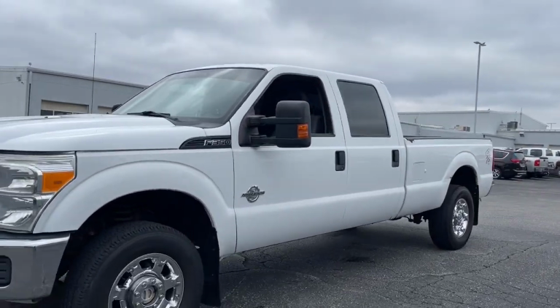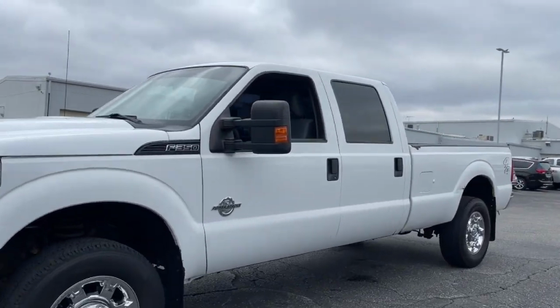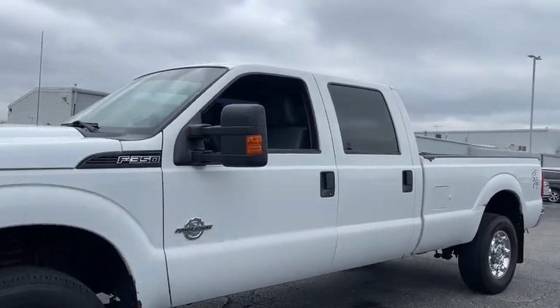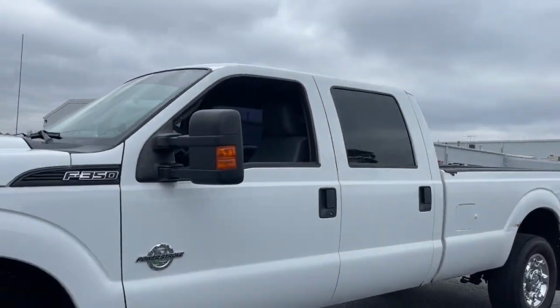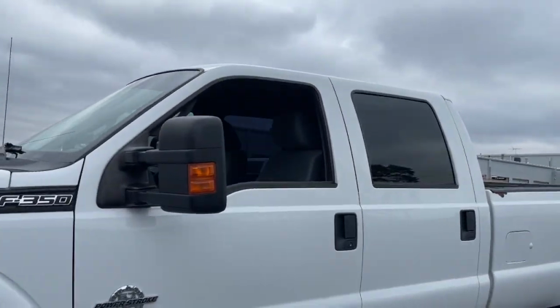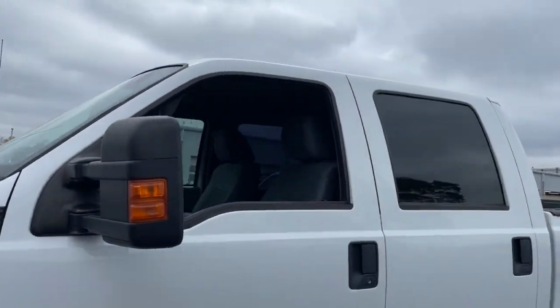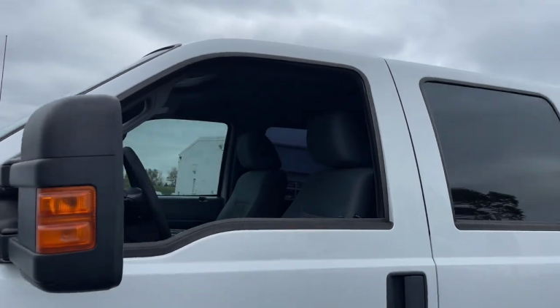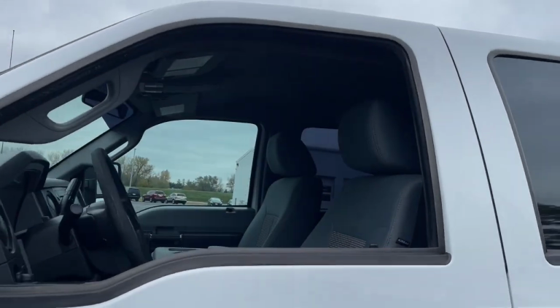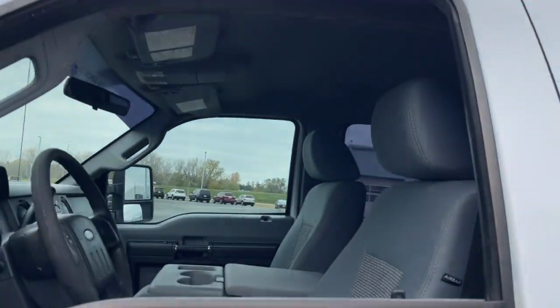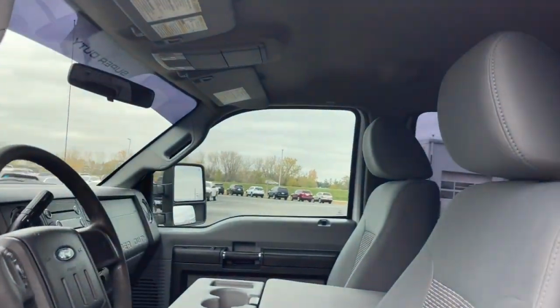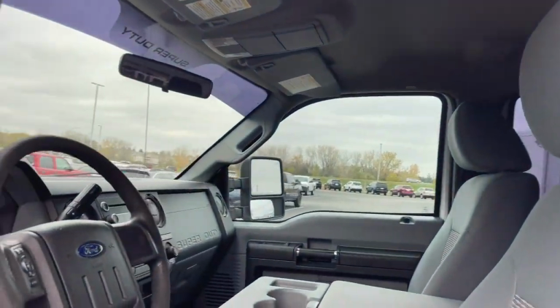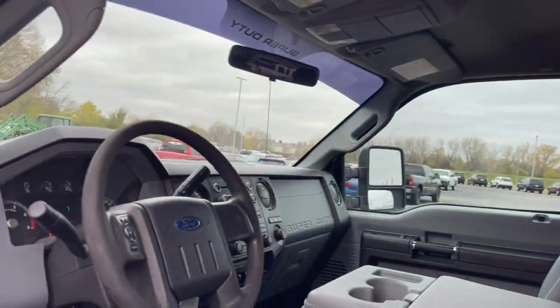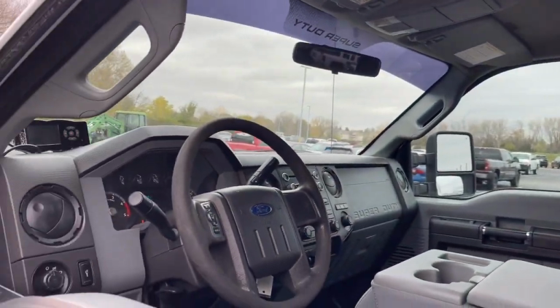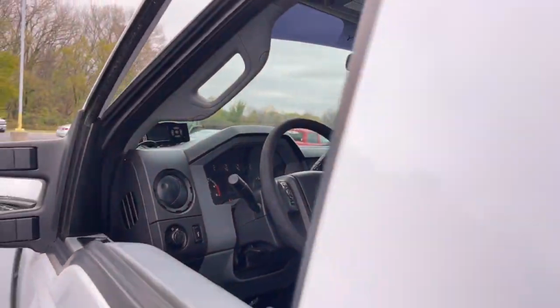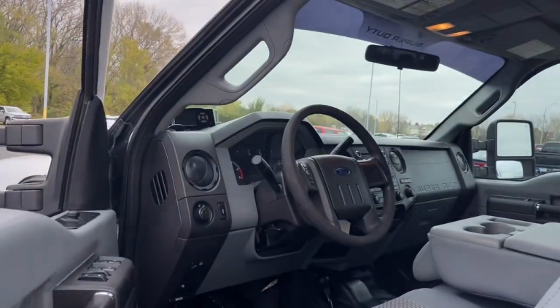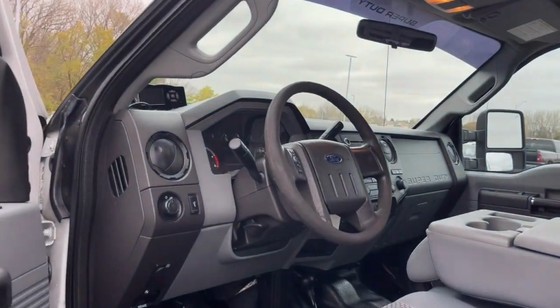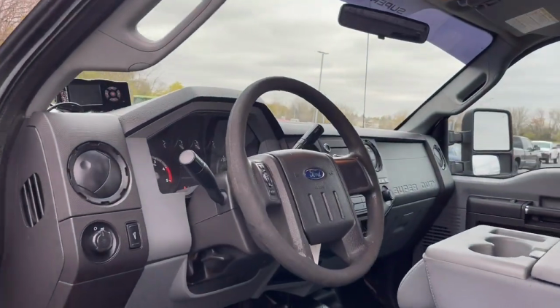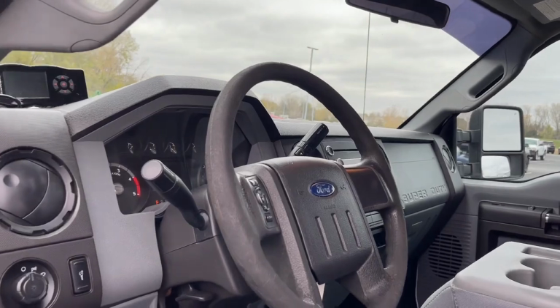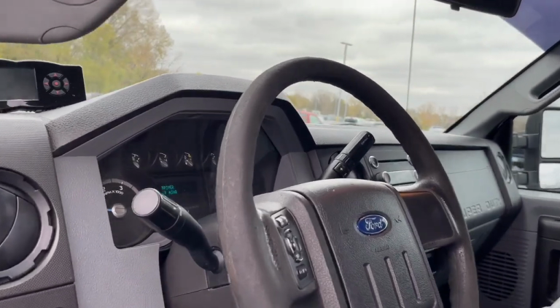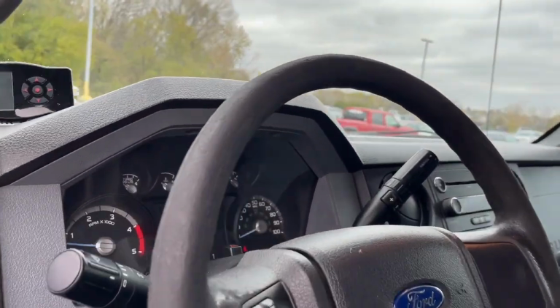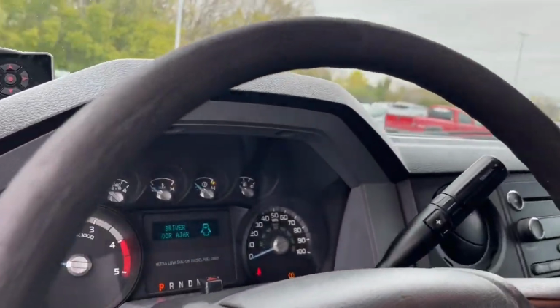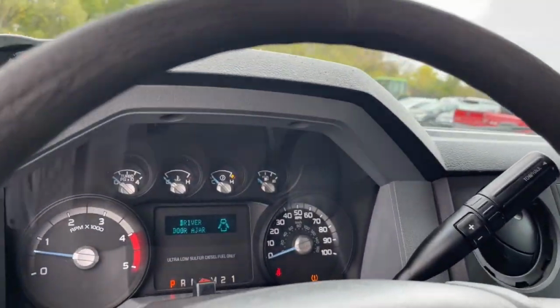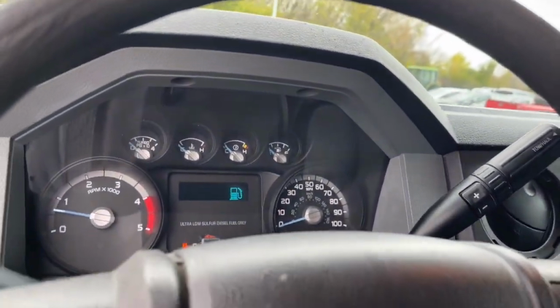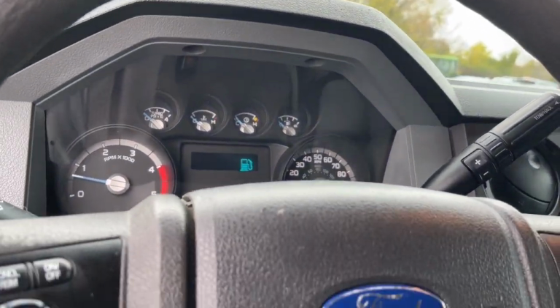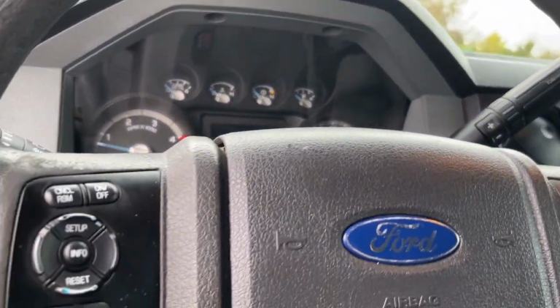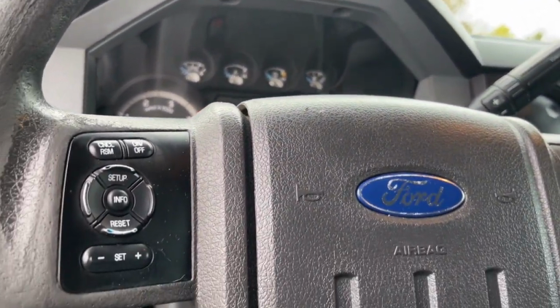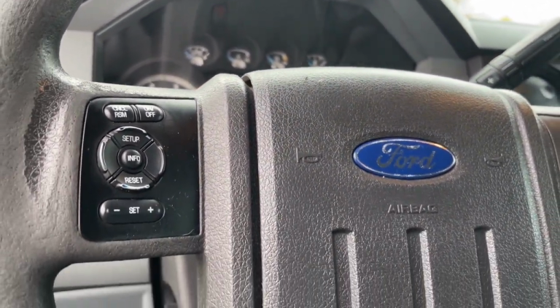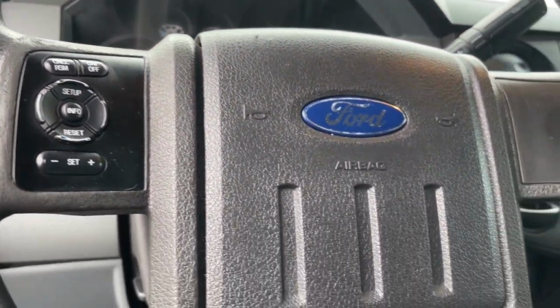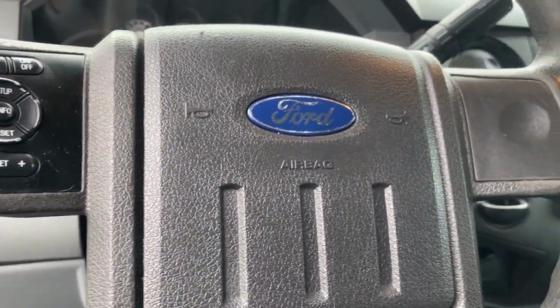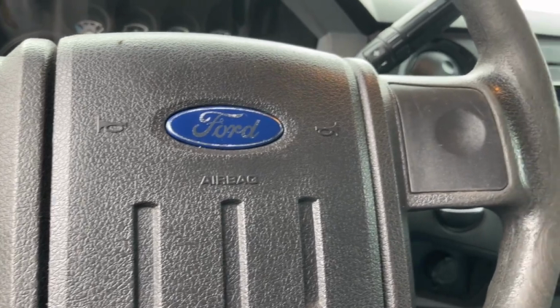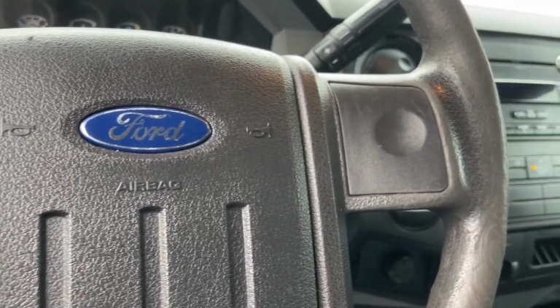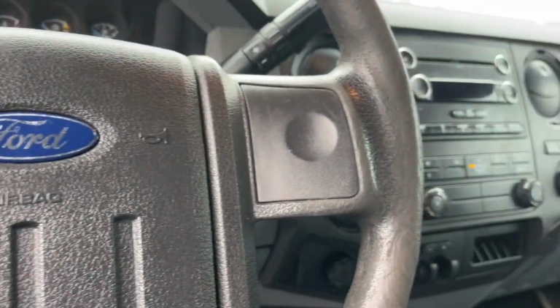This Super Duty leverages military-grade aluminum alloy, high-strength steel, rugged components, a stiffer, stronger frame than previous models, and improved axle strength to bring you extraordinary performance even in the most extreme conditions.